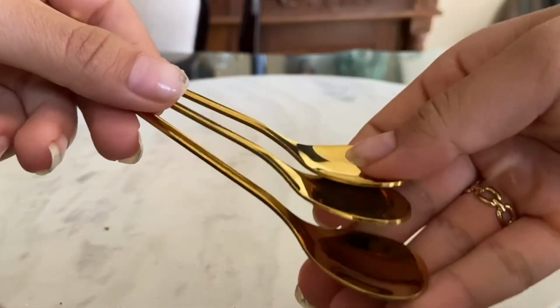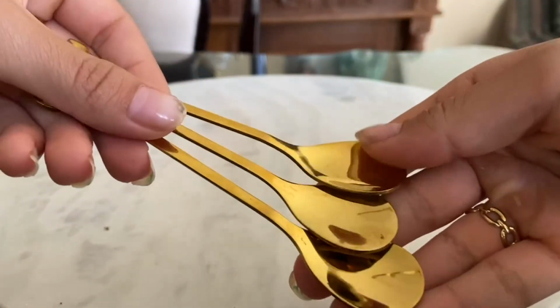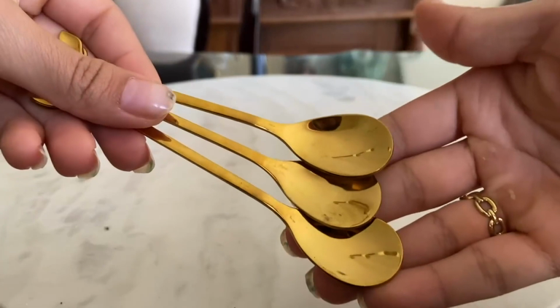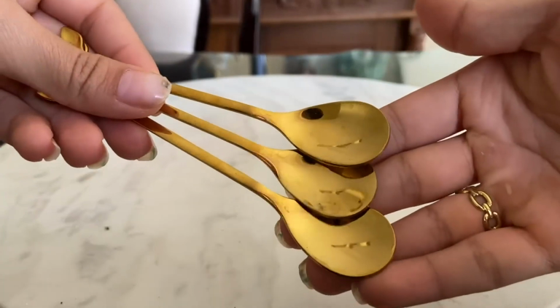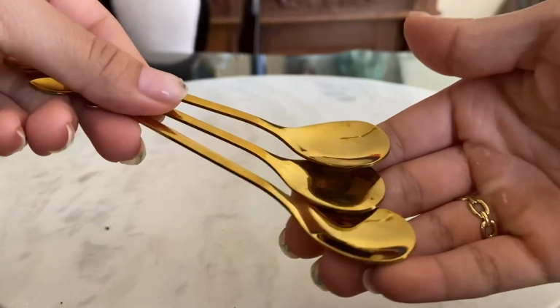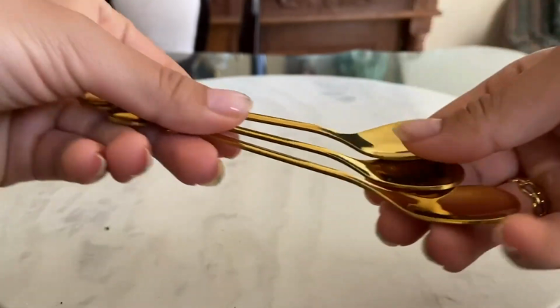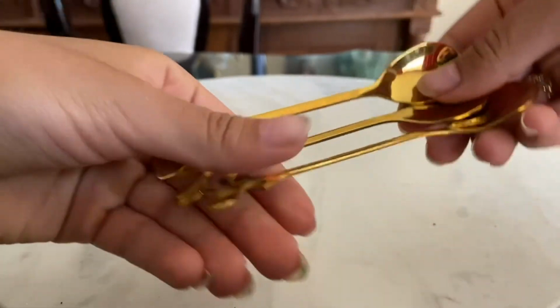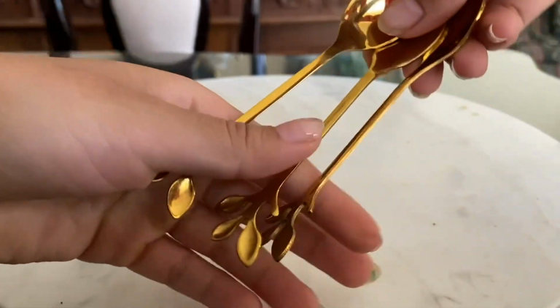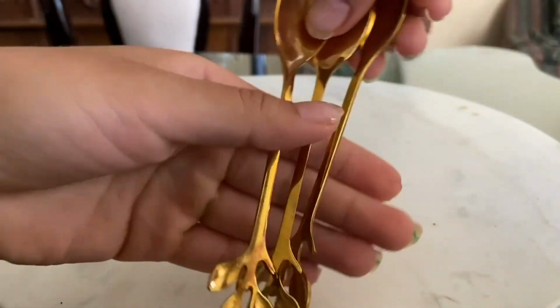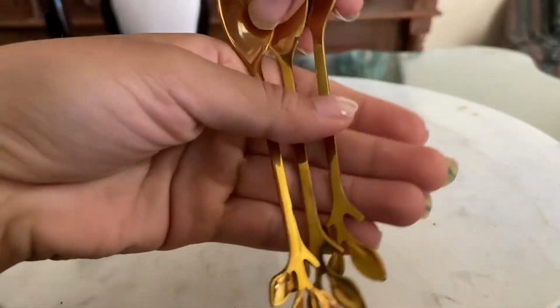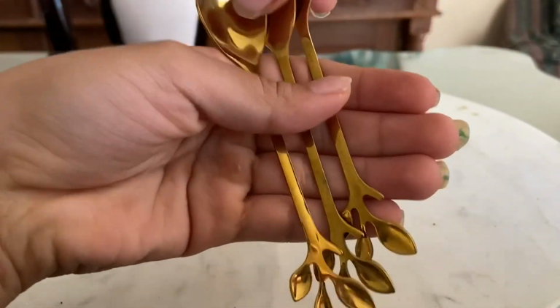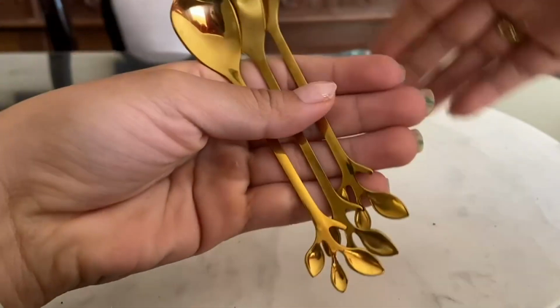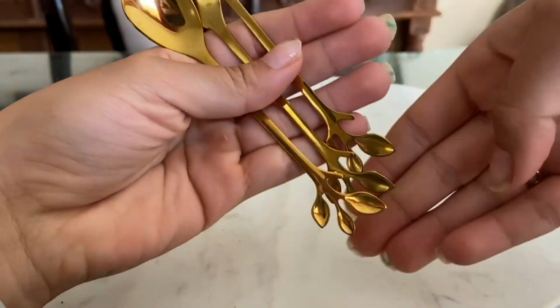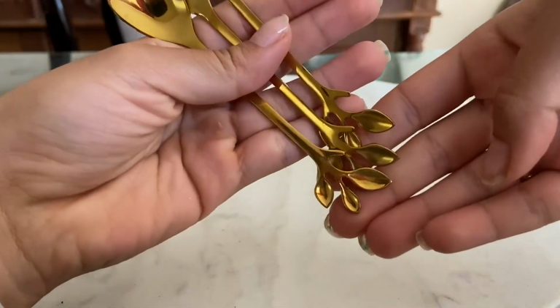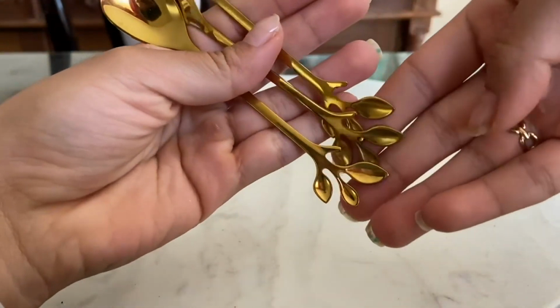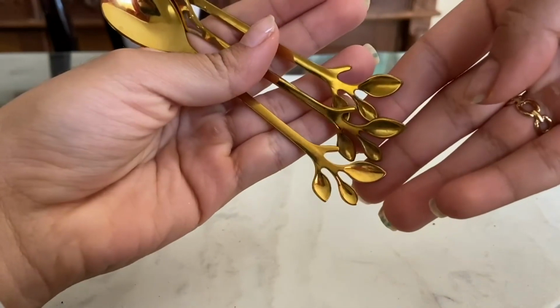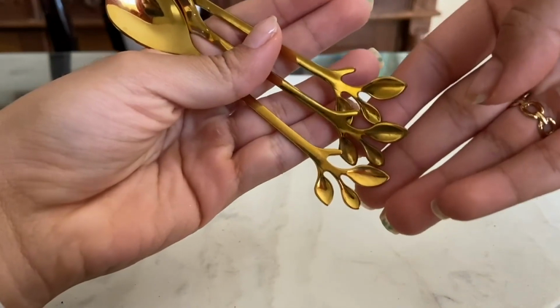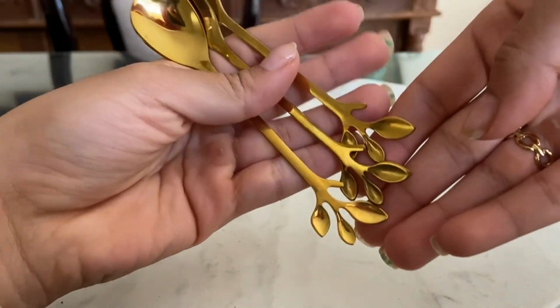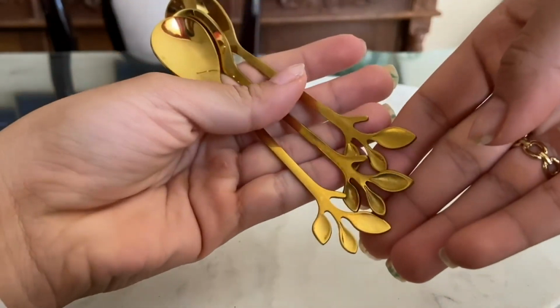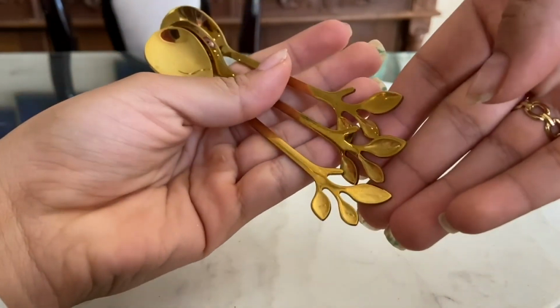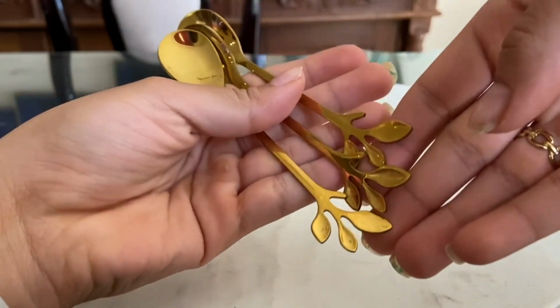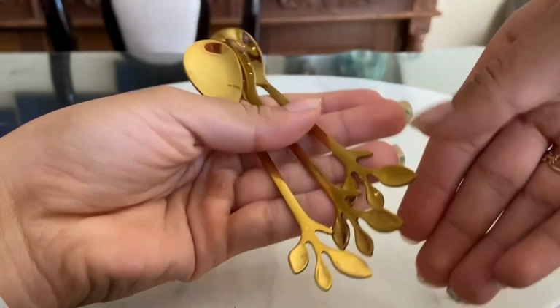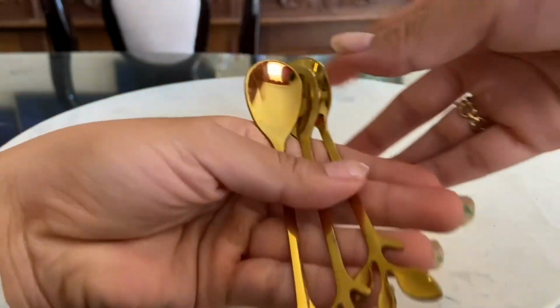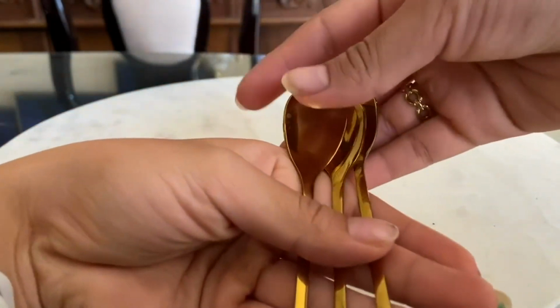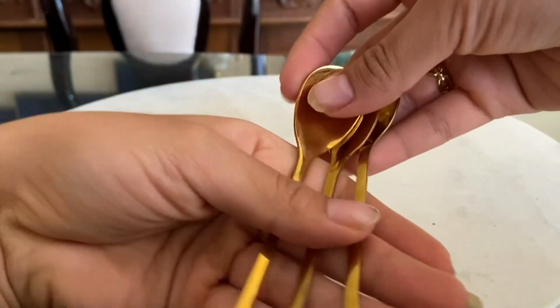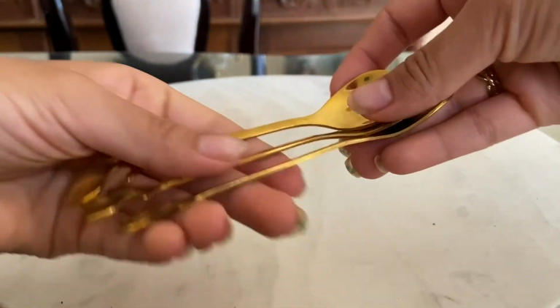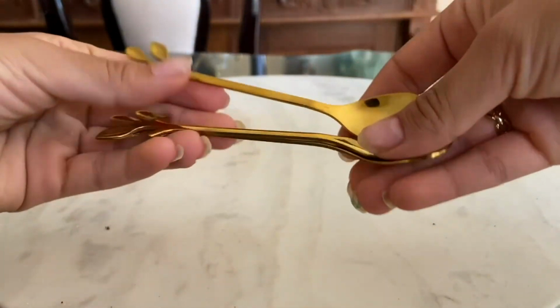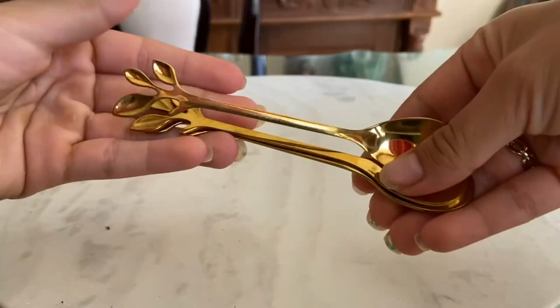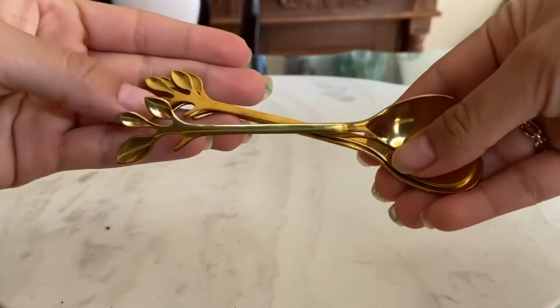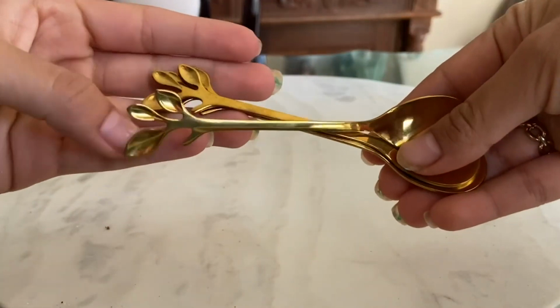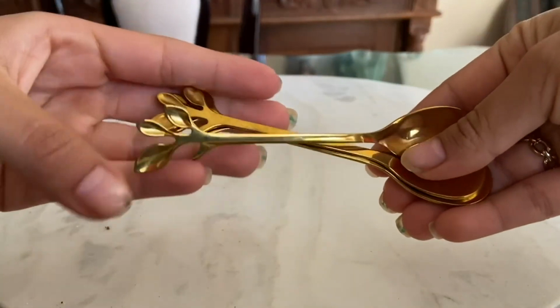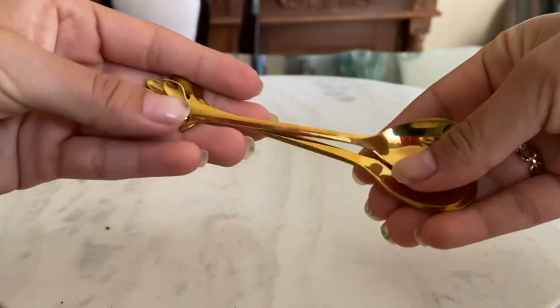I was also impressed with the weight and balance of the spoons, which made them easy to hold and use. They're the perfect size for stirring sugar or cream, and they were great for scooping ice cream or other desserts as well. I also appreciated that they were dishwasher safe, making clean up a breeze.